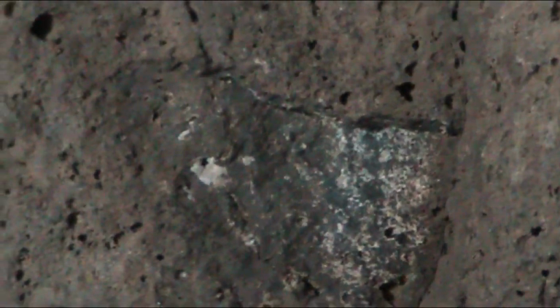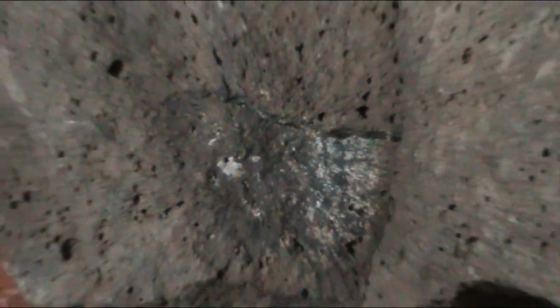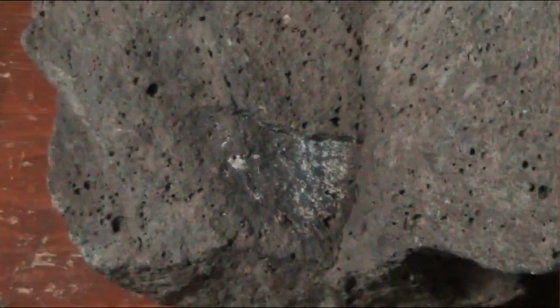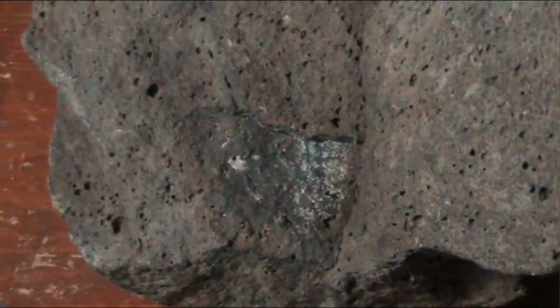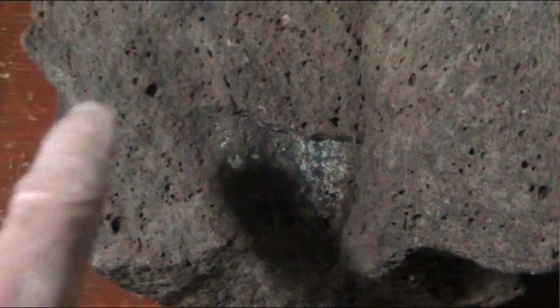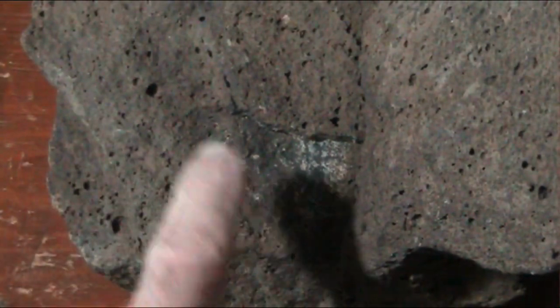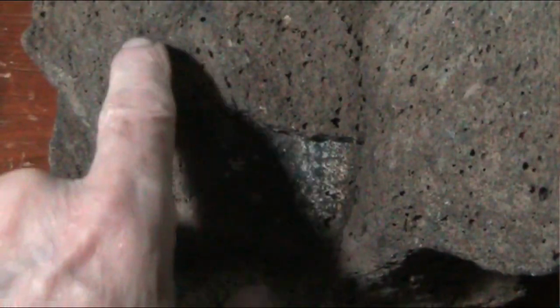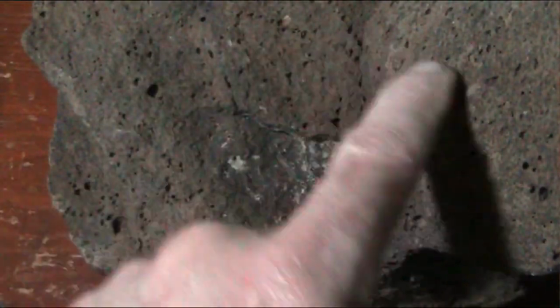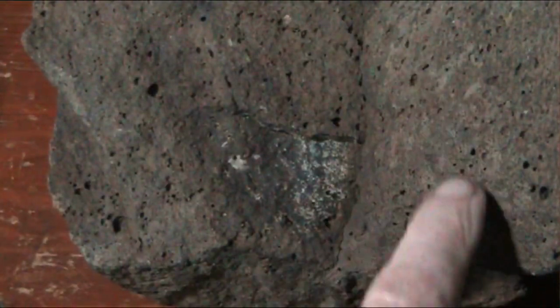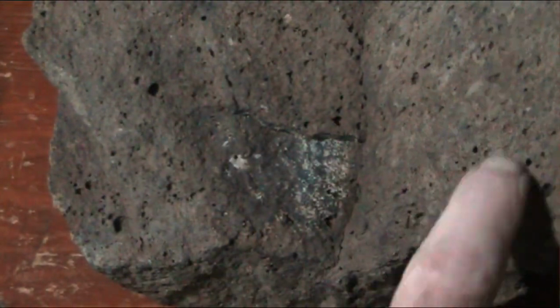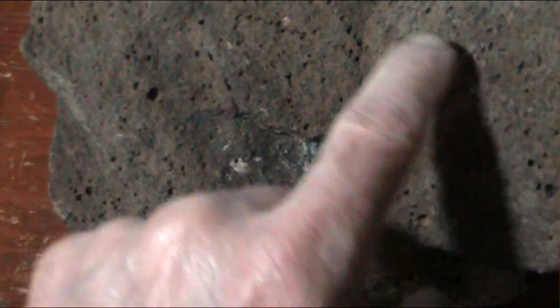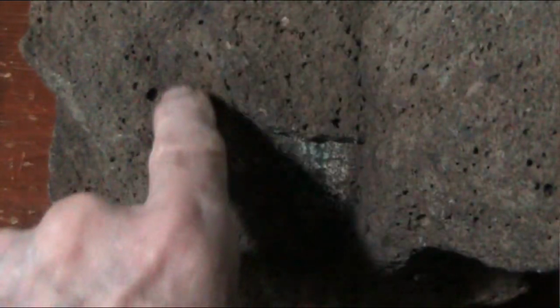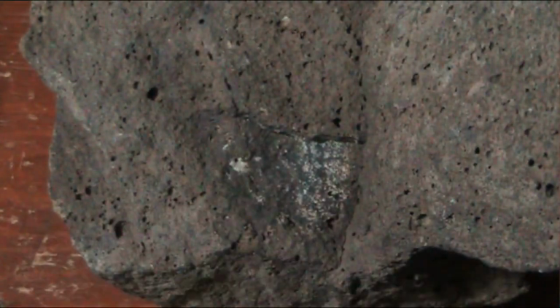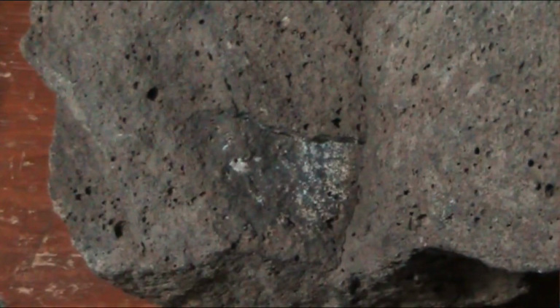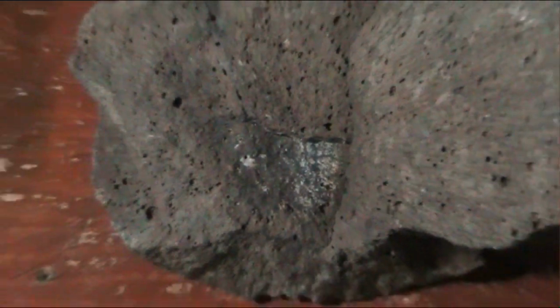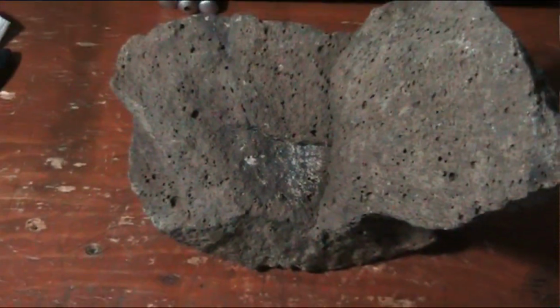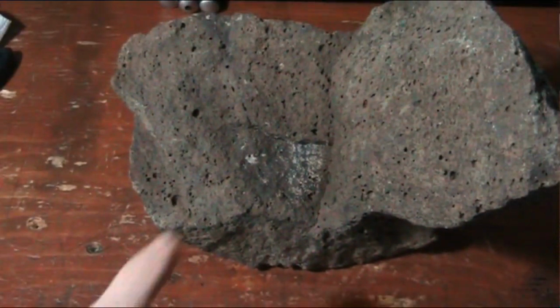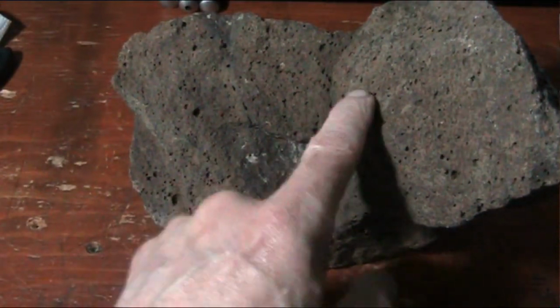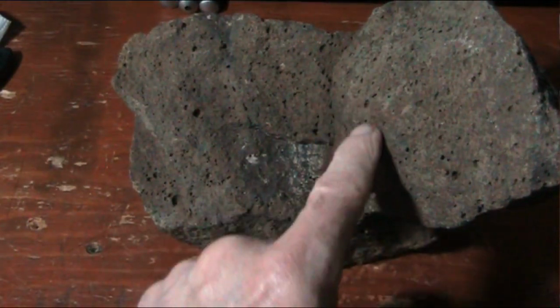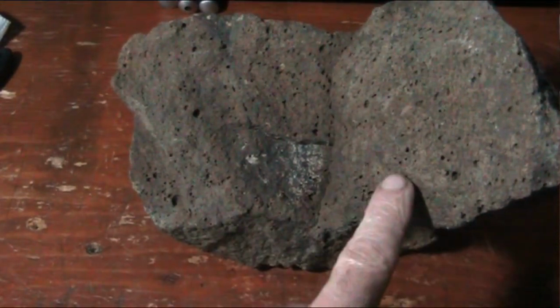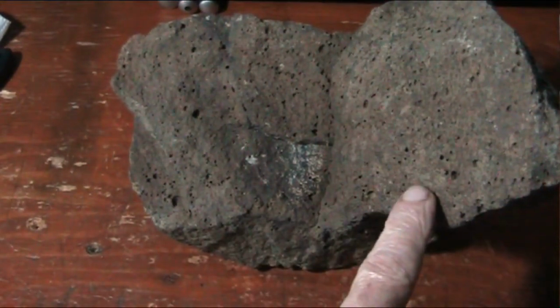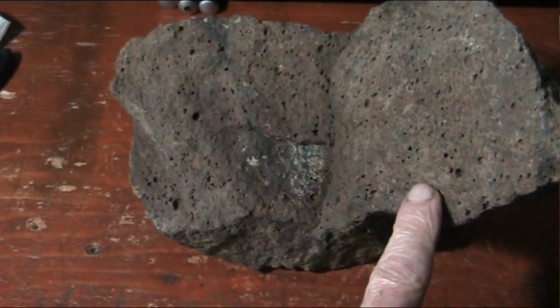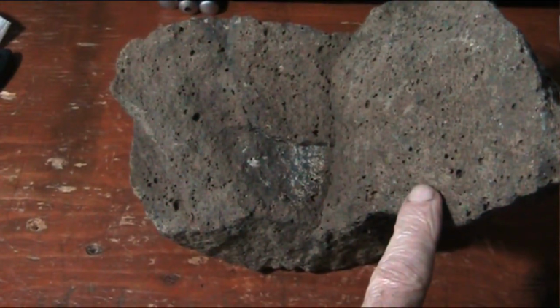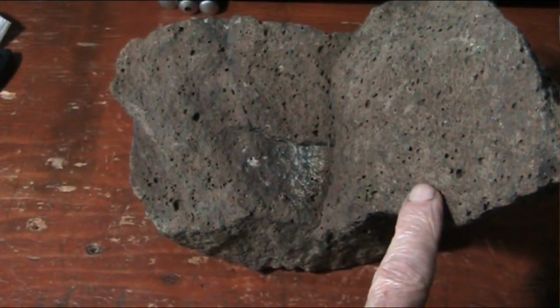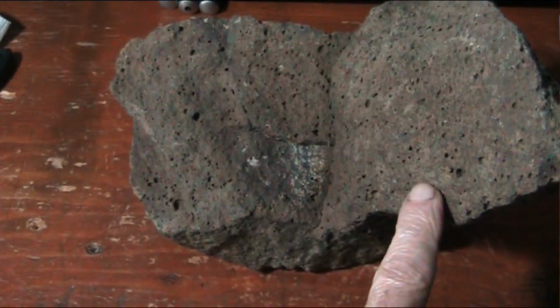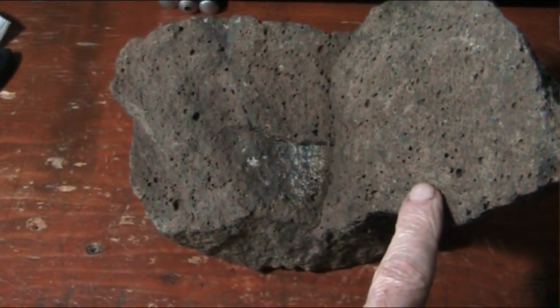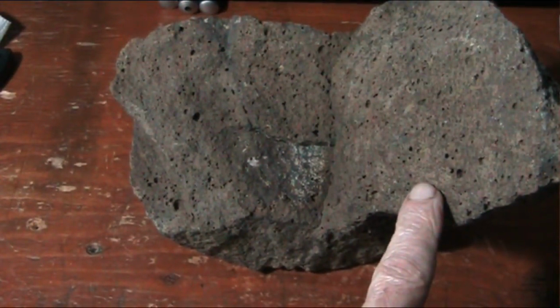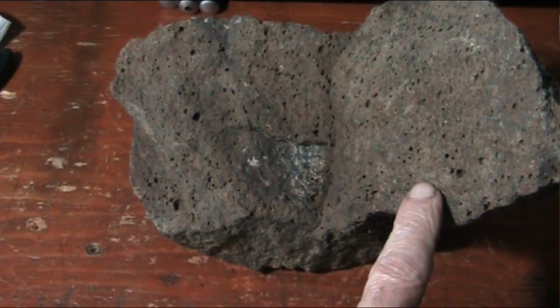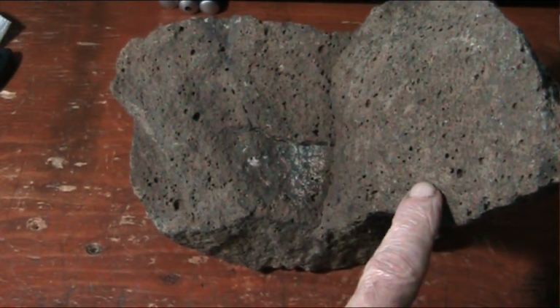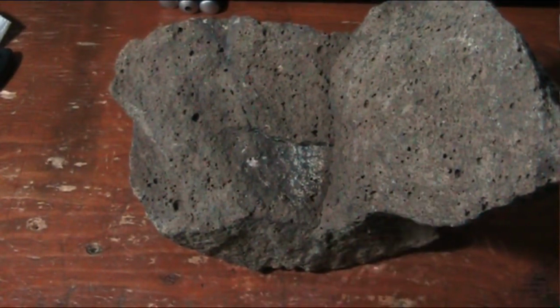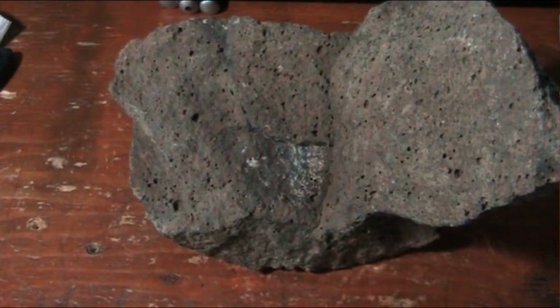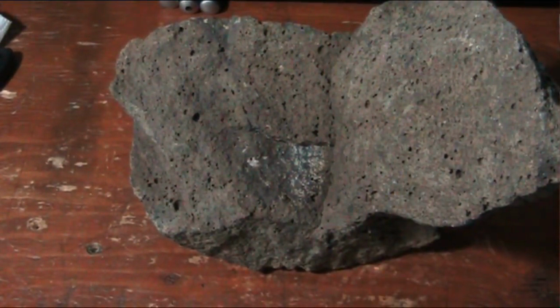You notice all these little pockets and little holes and little things like that? Guess what was in there before? Oil and gas.